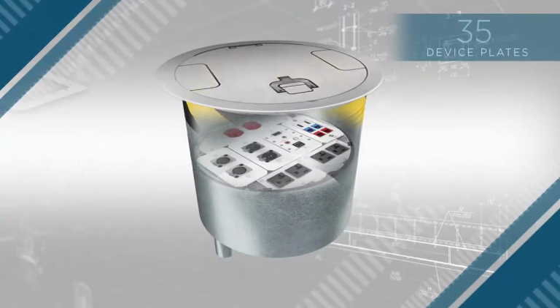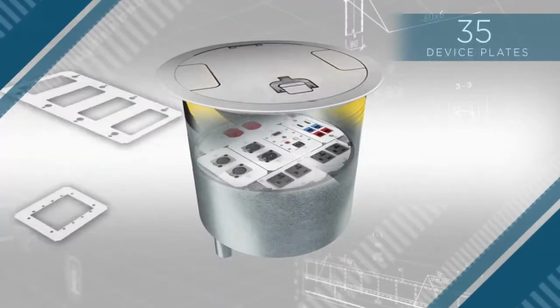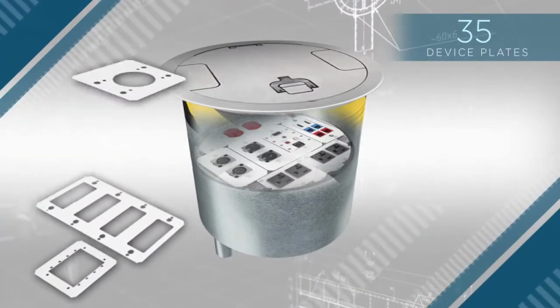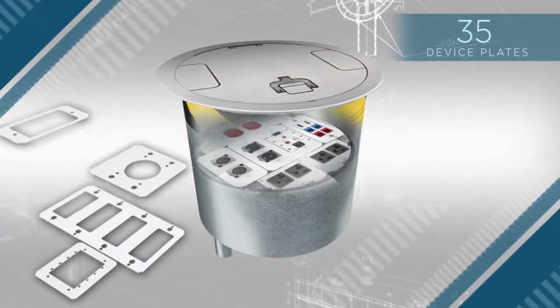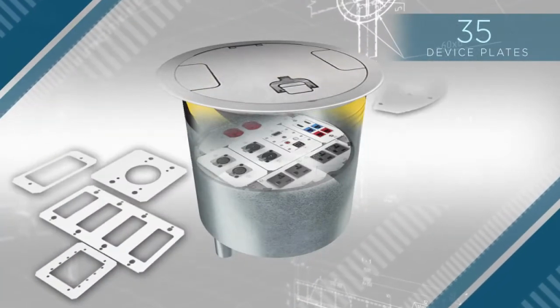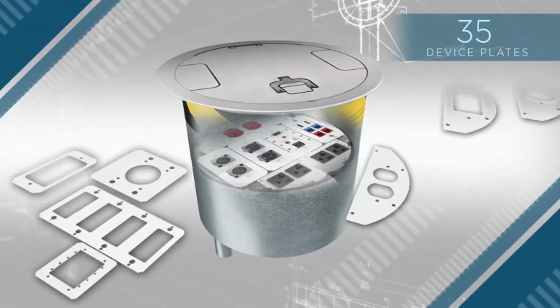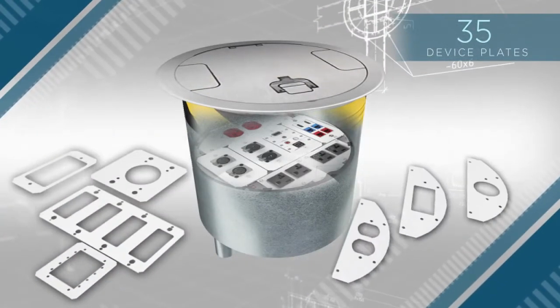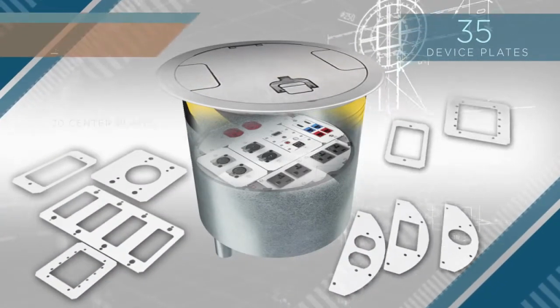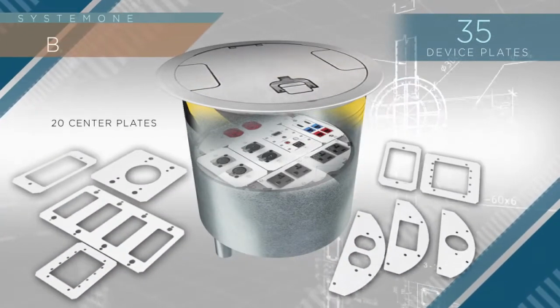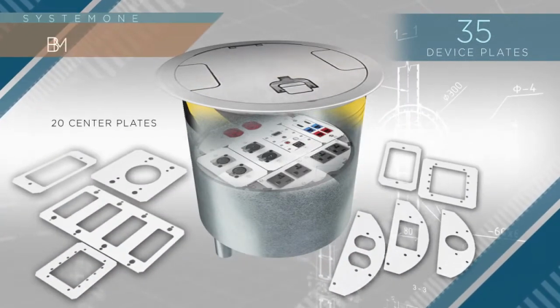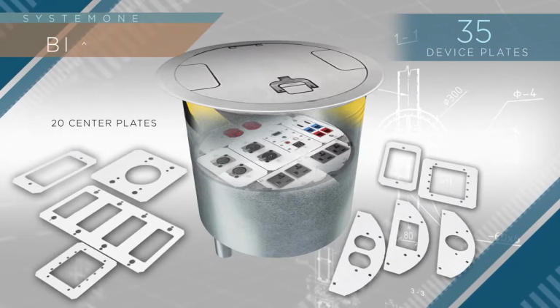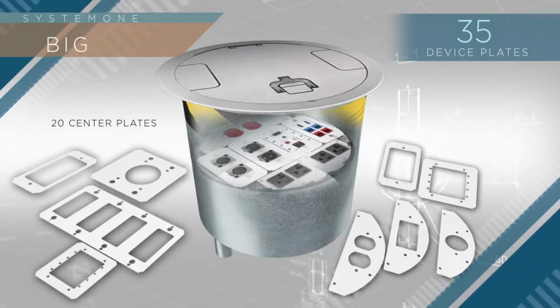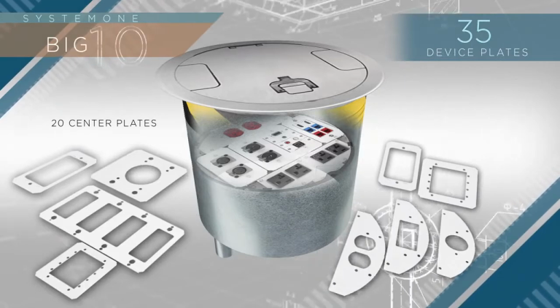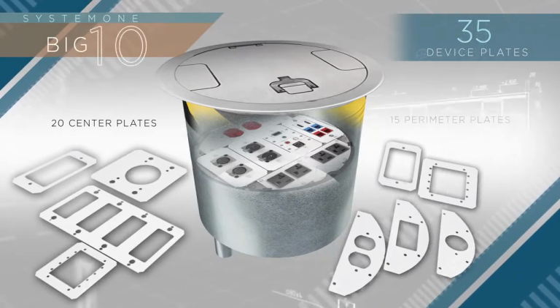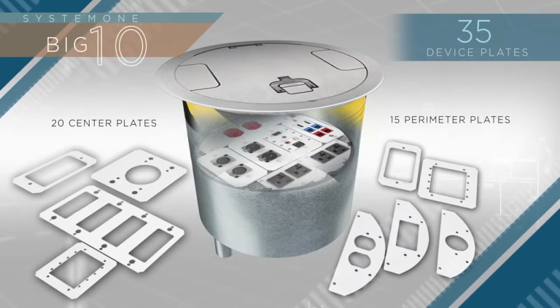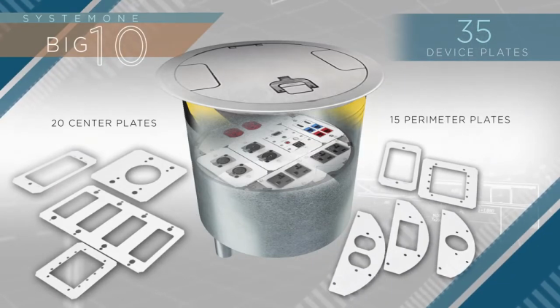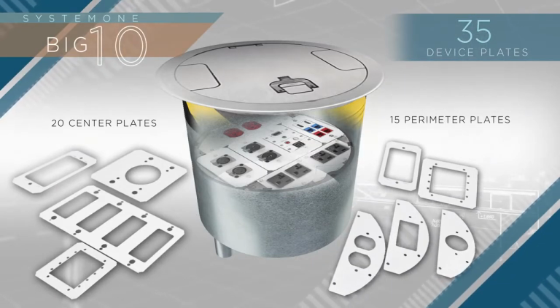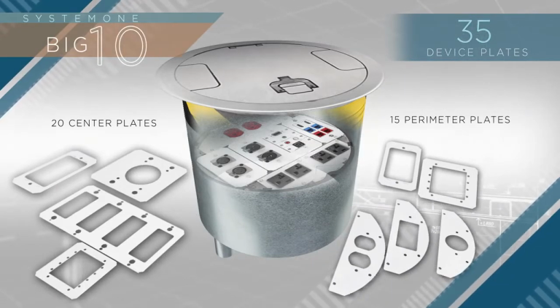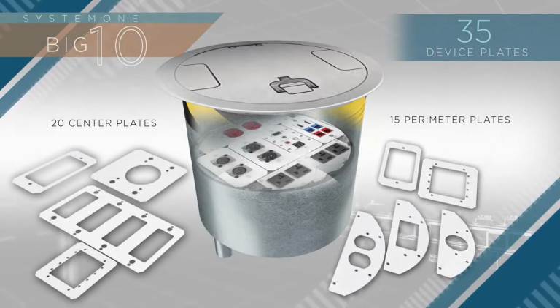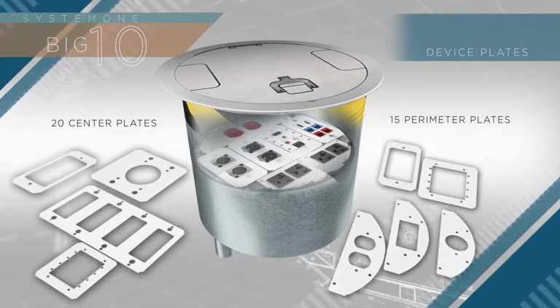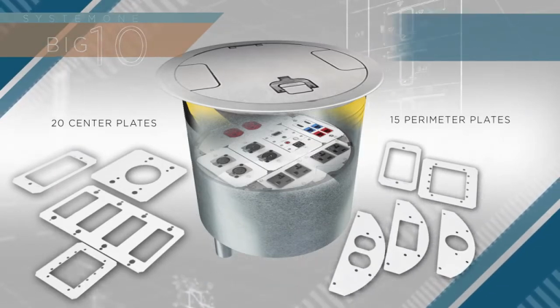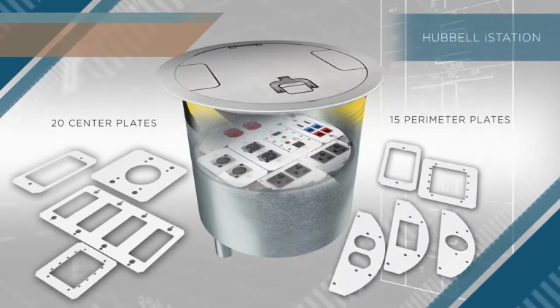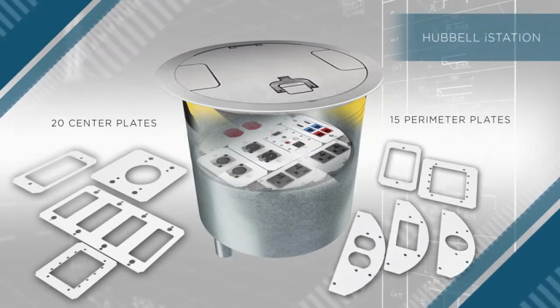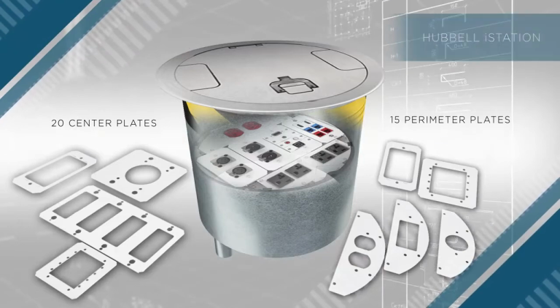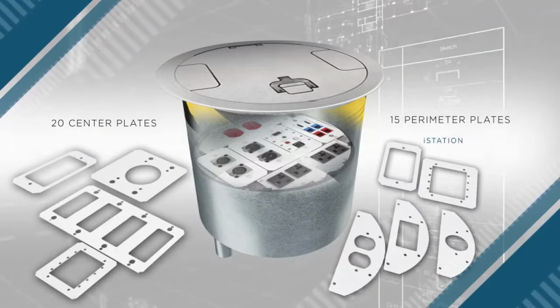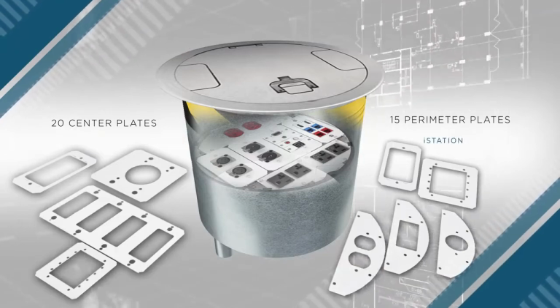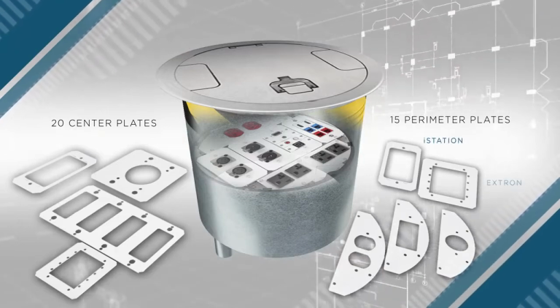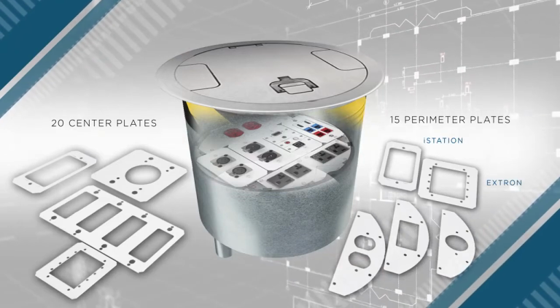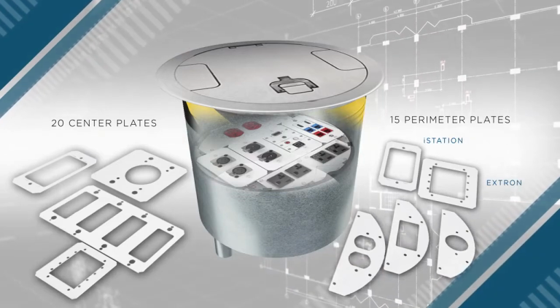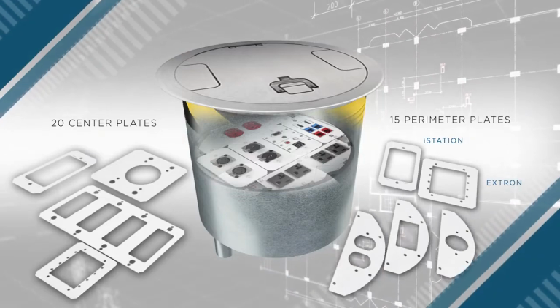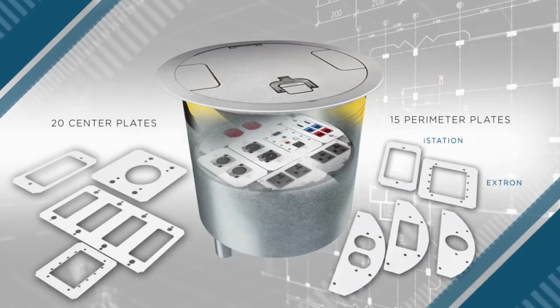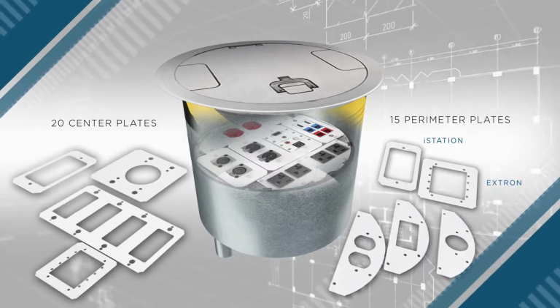To take full advantage of this expanded capacity, Hubbell has designed 35 configurable device plates consisting of 20 center plates, 15 perimeter plates, and many open system data and AV plates for iStation, Extron, FSR, and TrackJack.